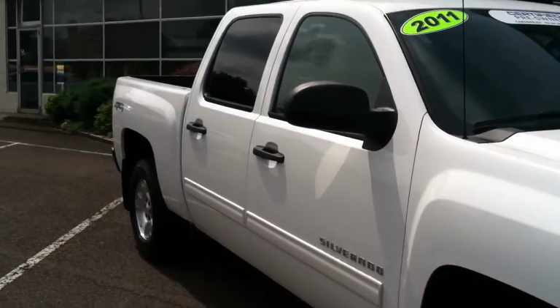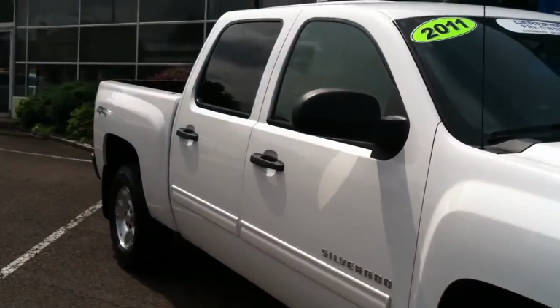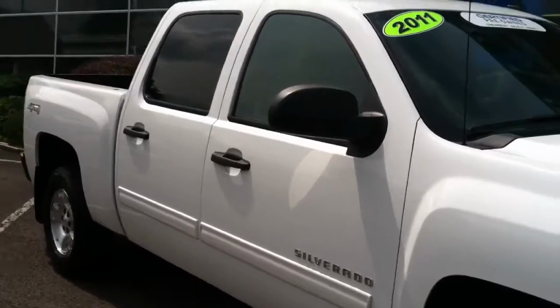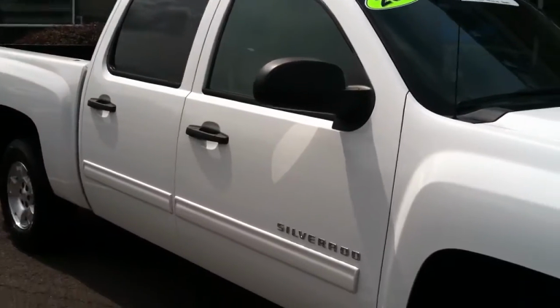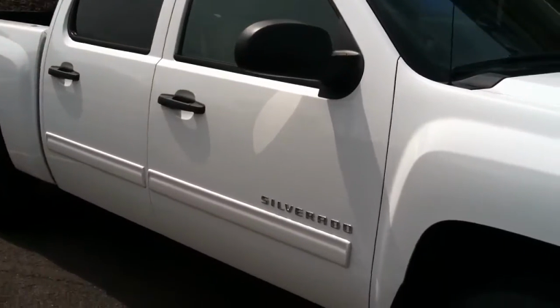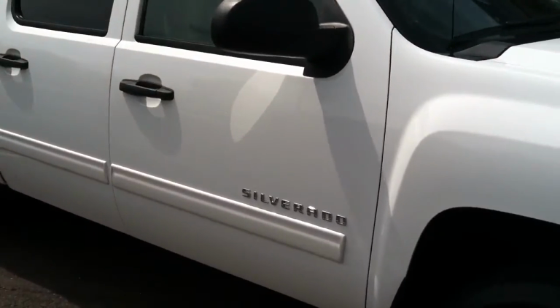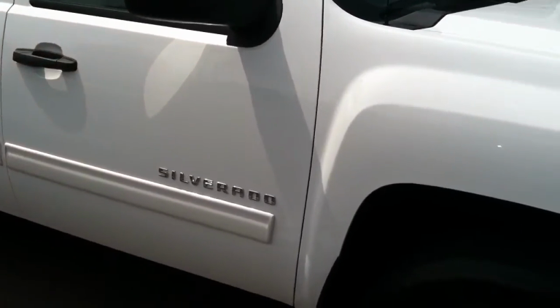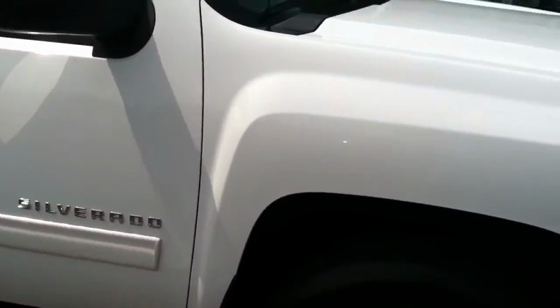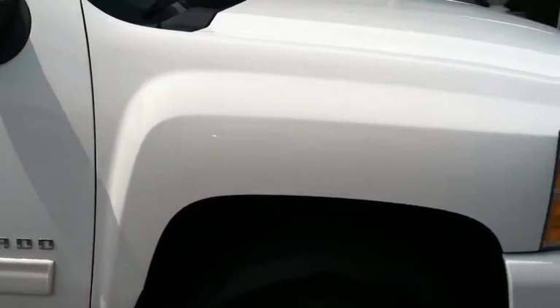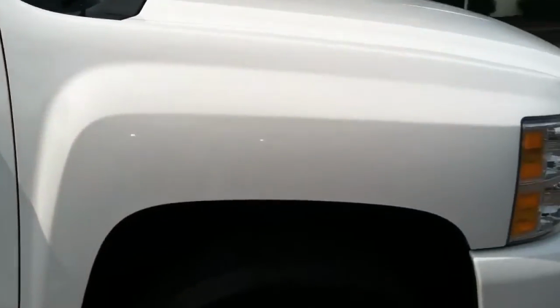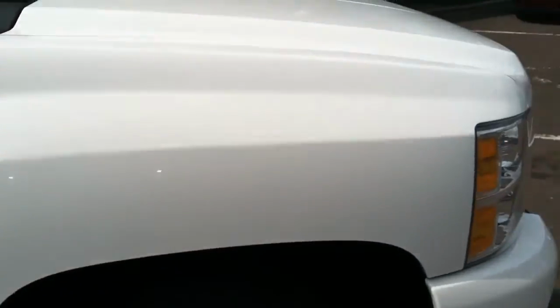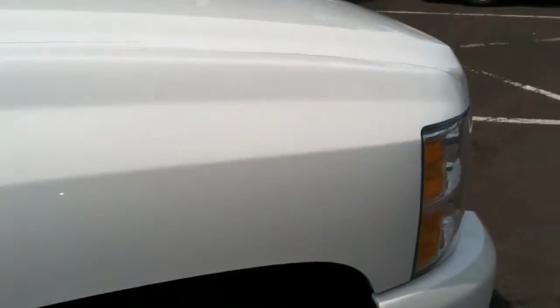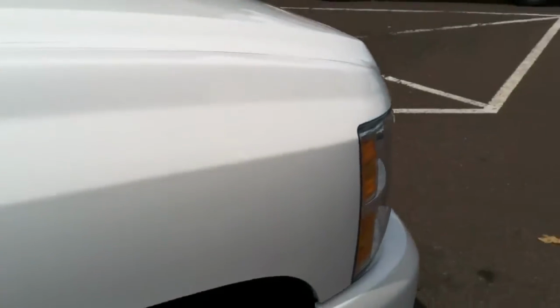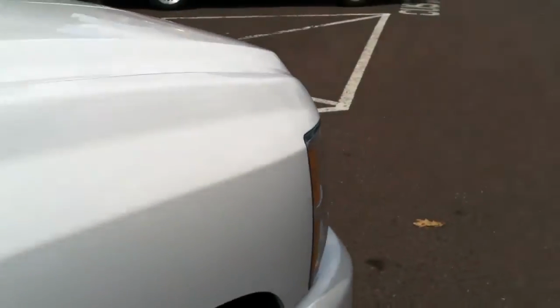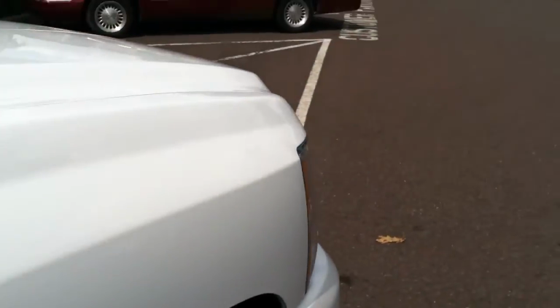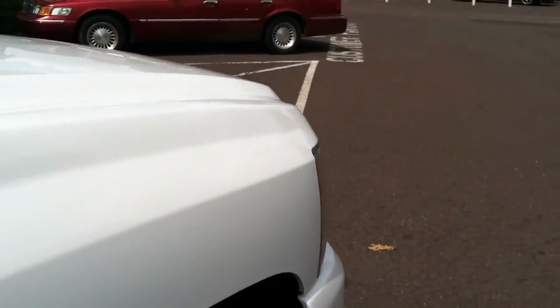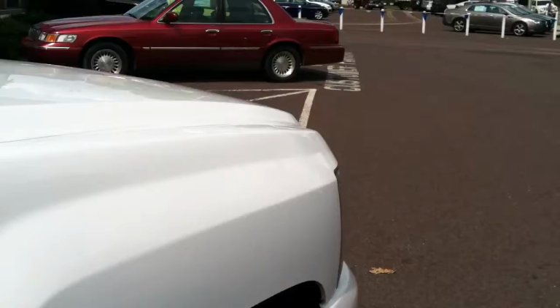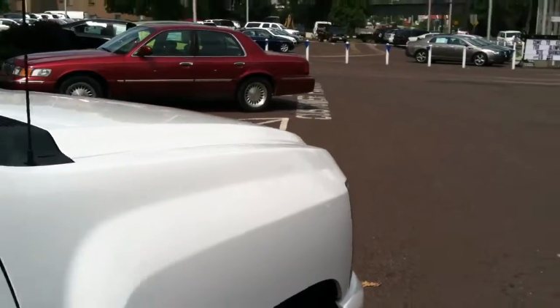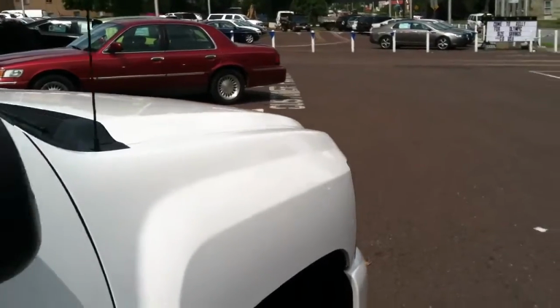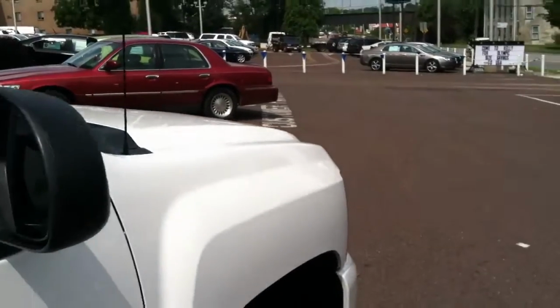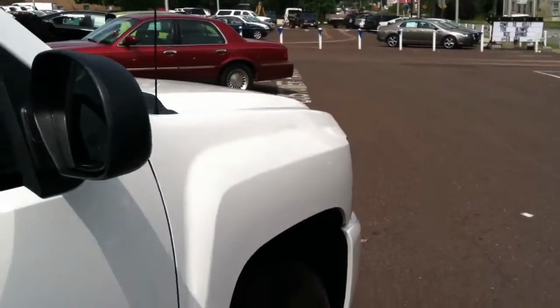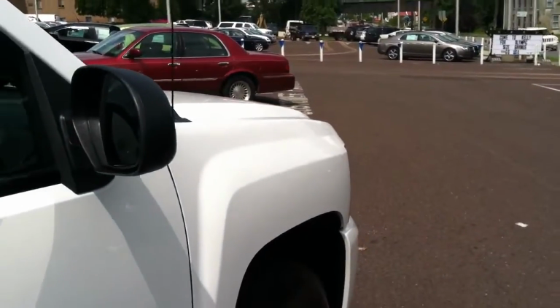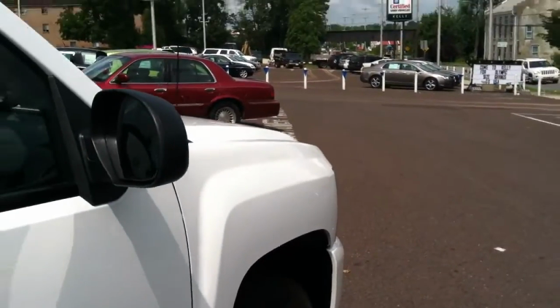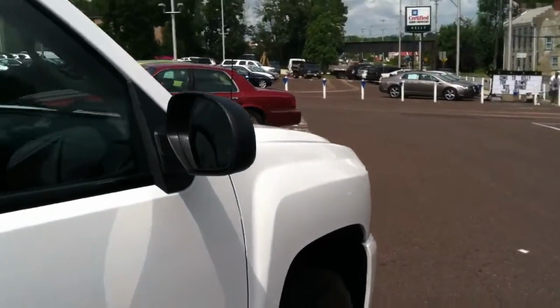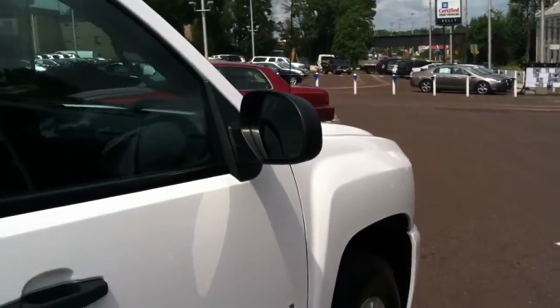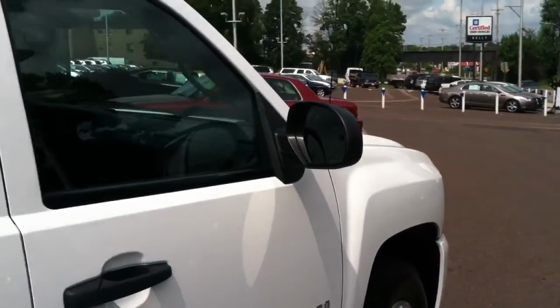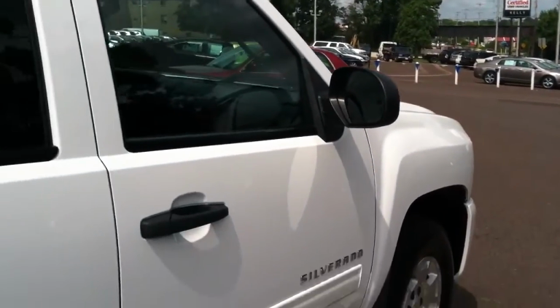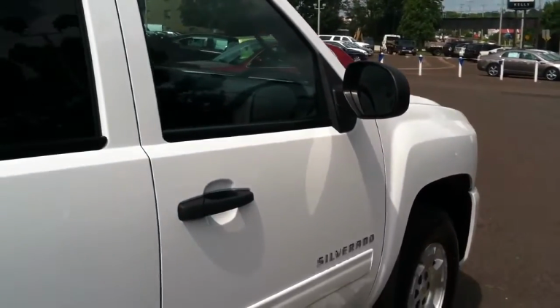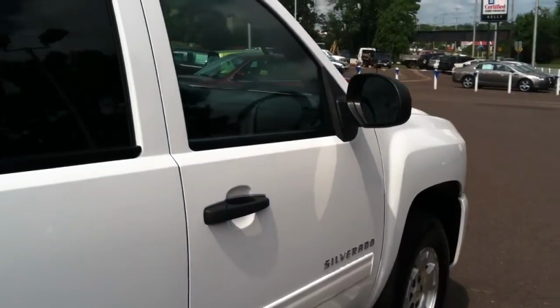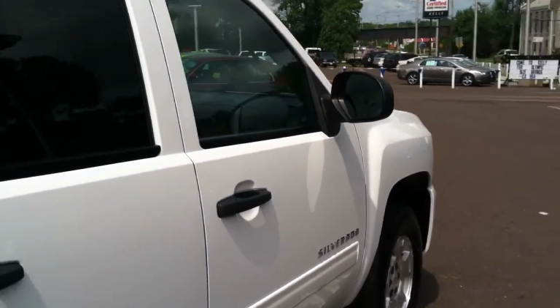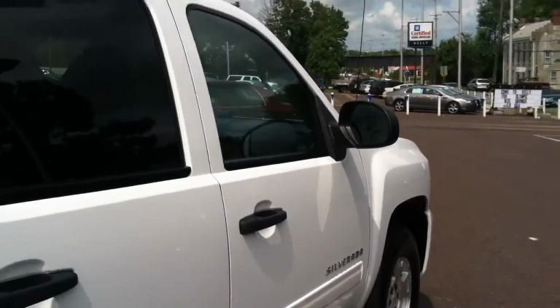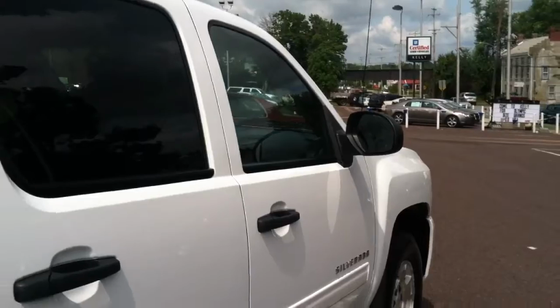This Silverado crew cab is in very good shape. The white paint is in beautiful condition. It has a leather interior. This is a four-wheel drive vehicle.